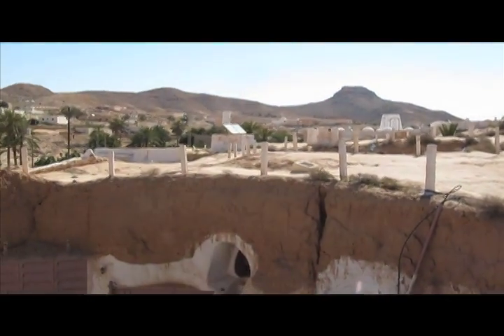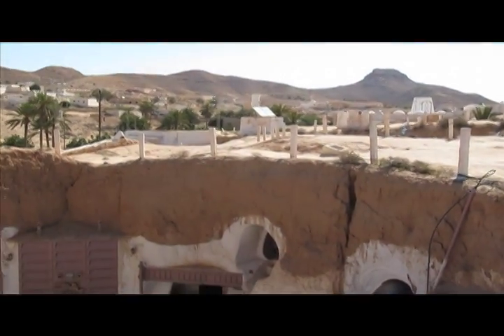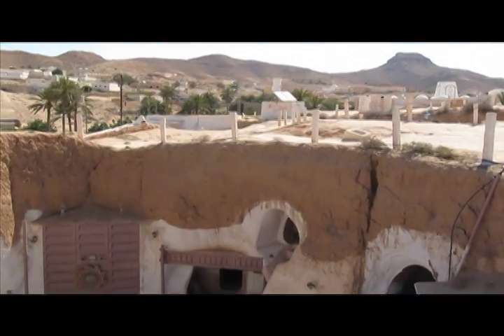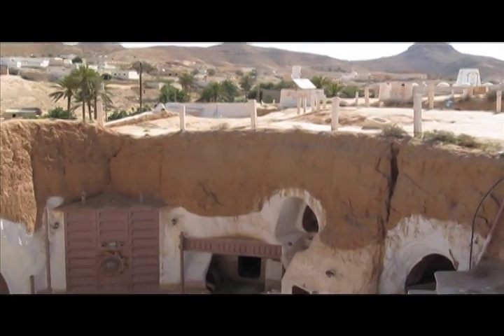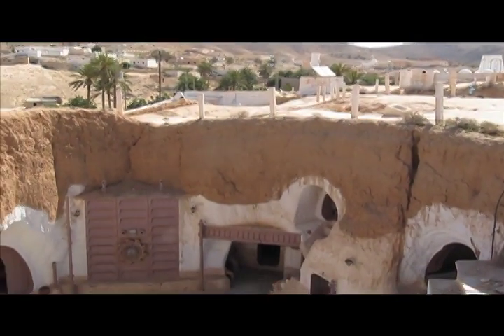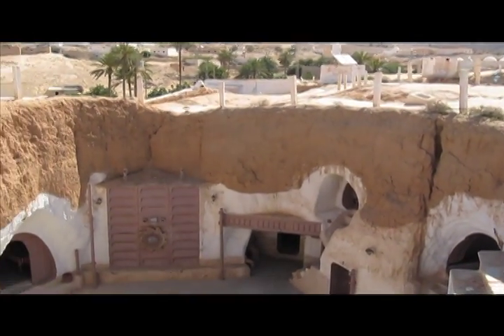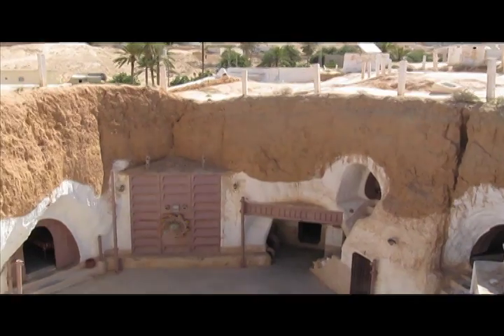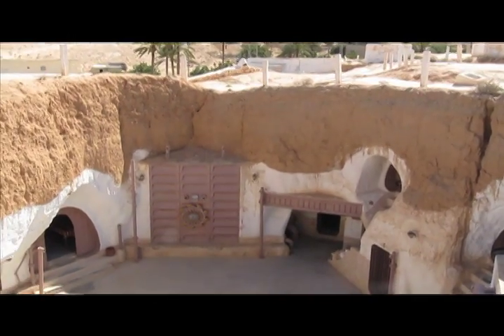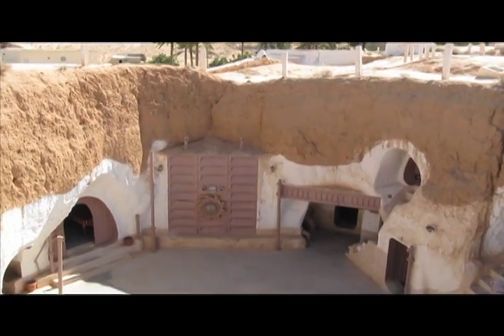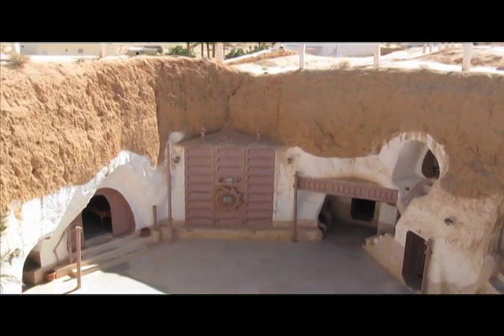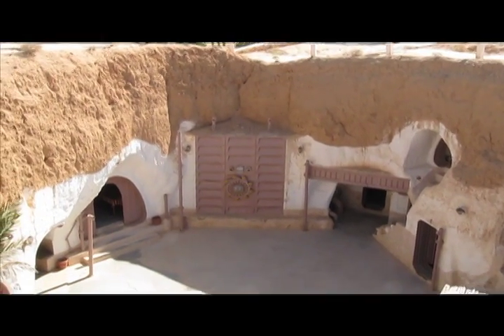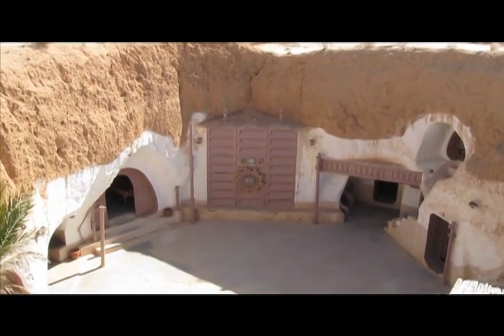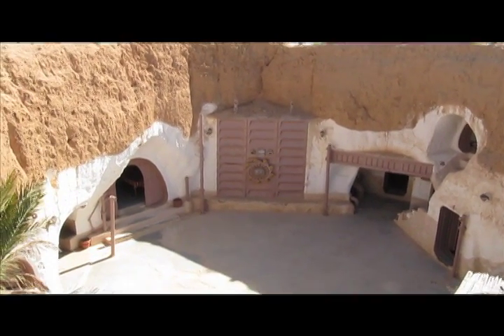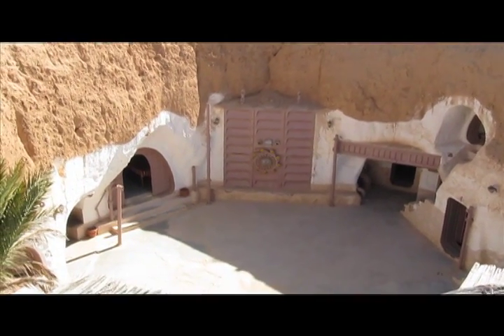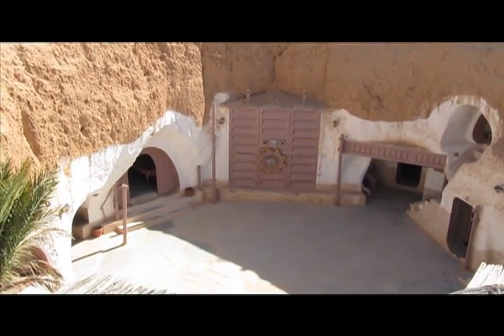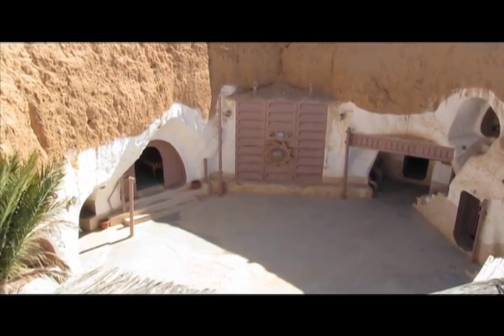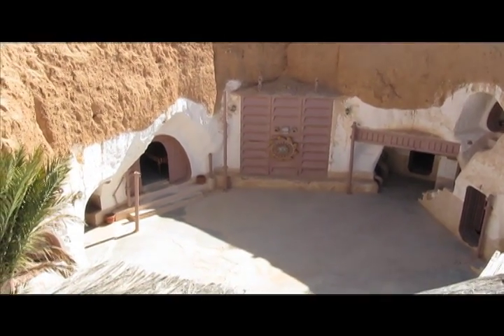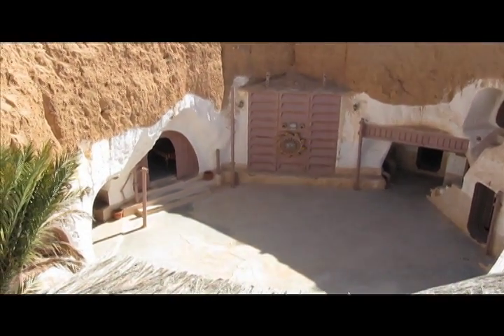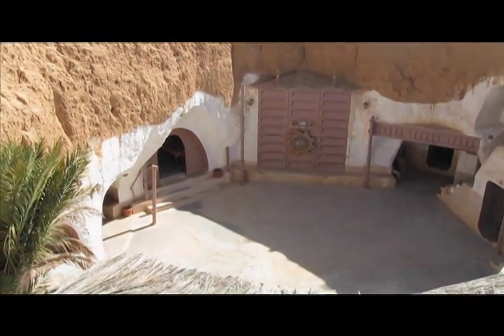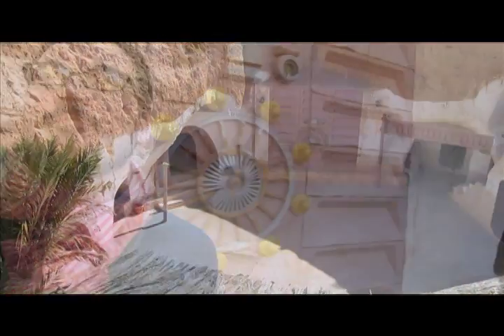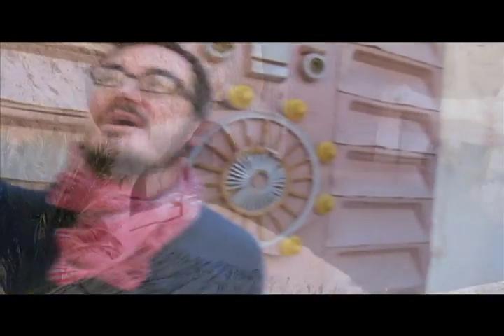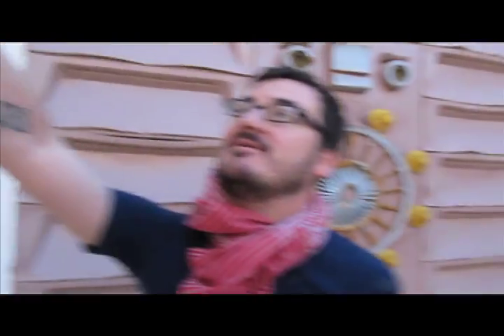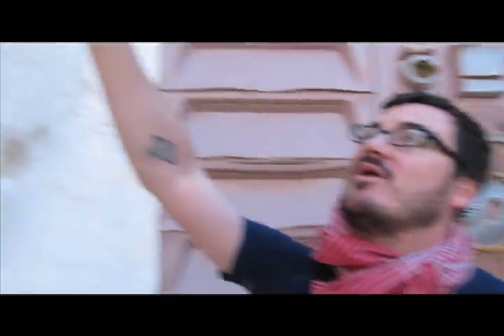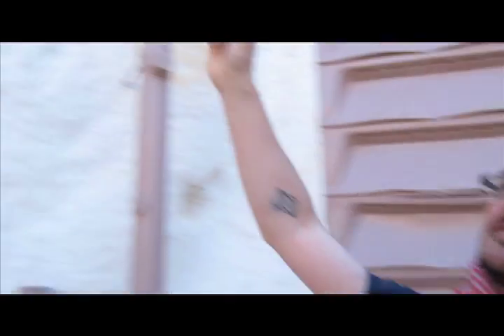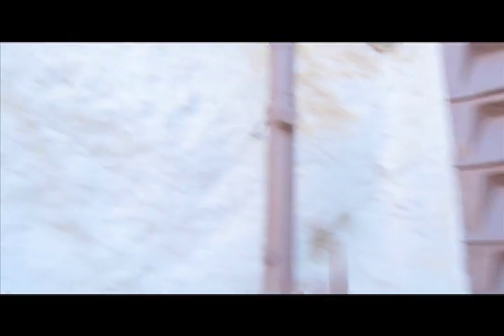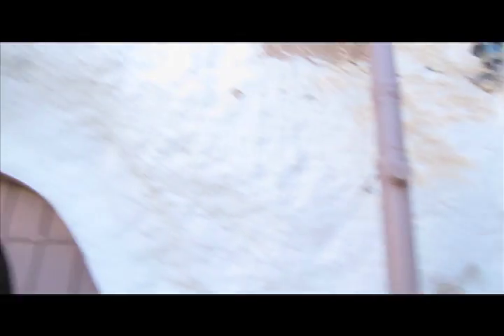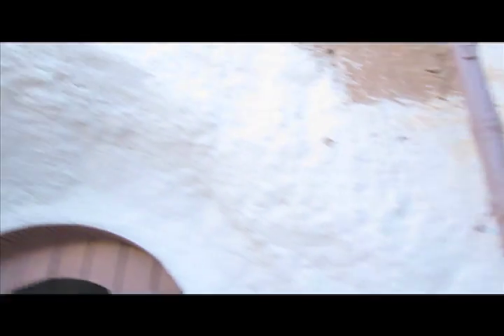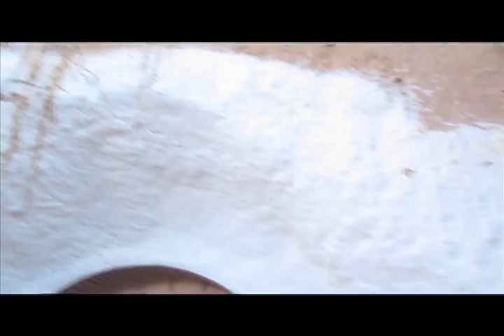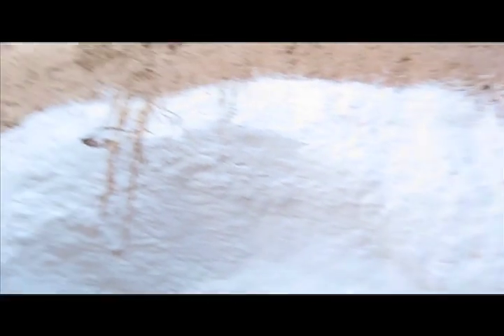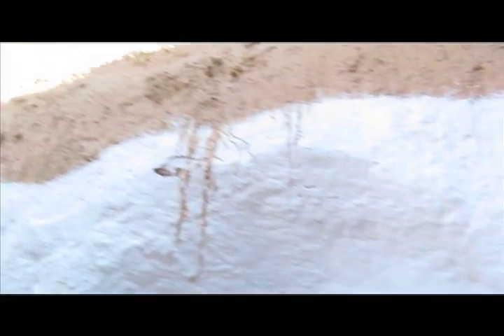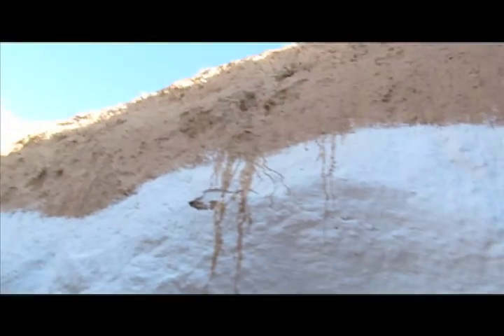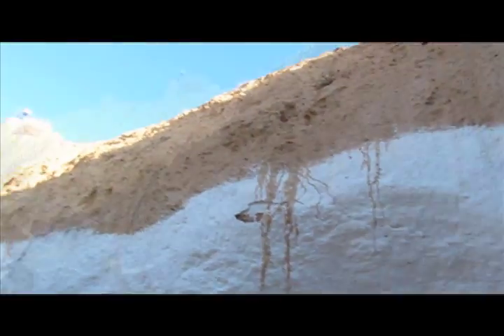We are at the Hotel Sidi Gris. A lot of birds have nested in the mud walls of these so-called troglodyte homes.